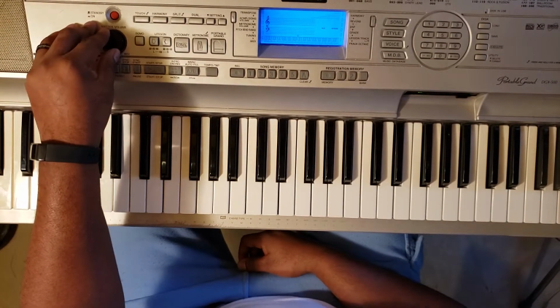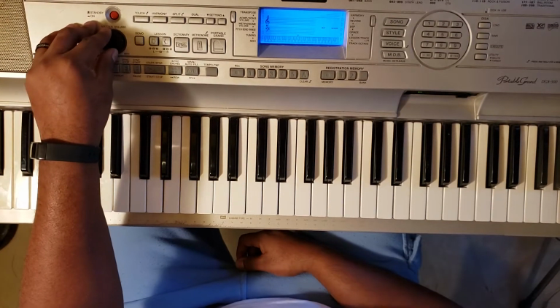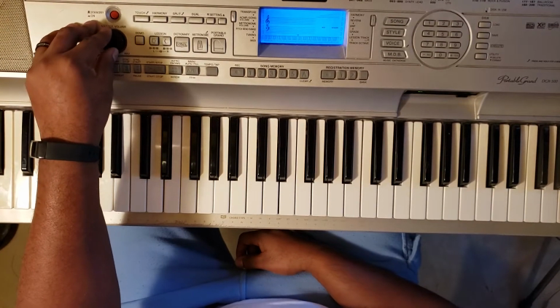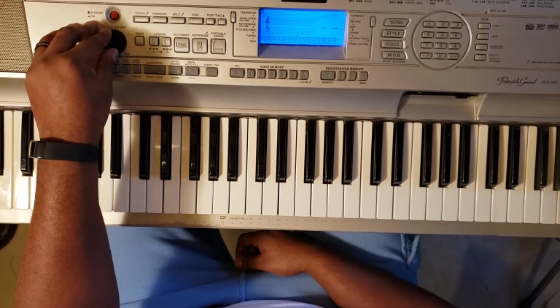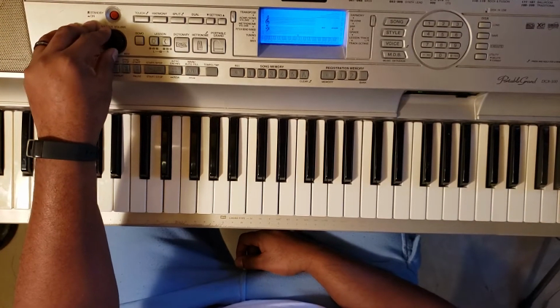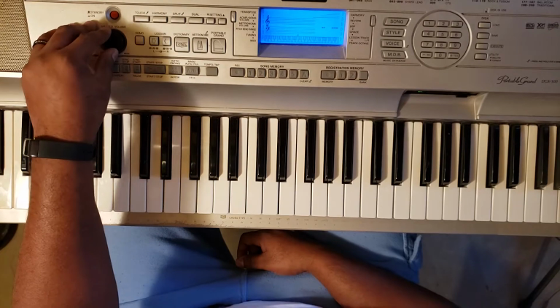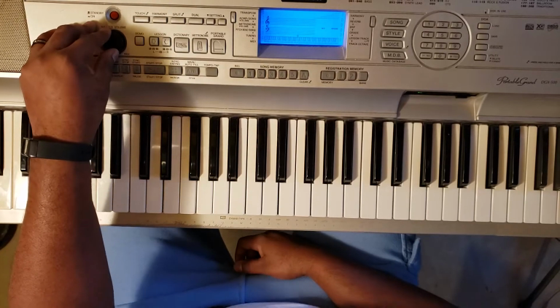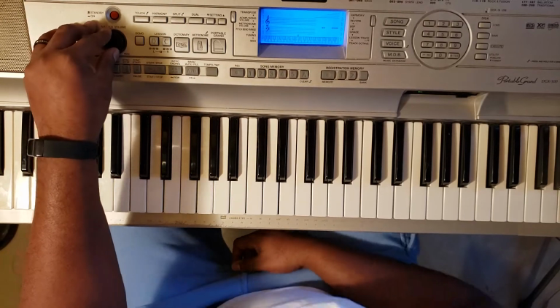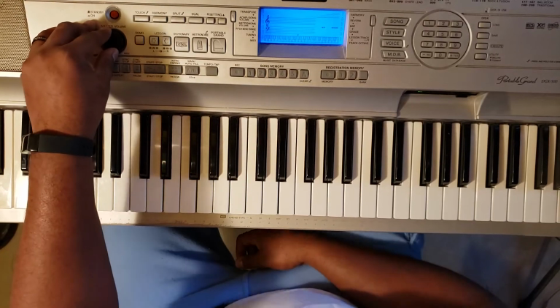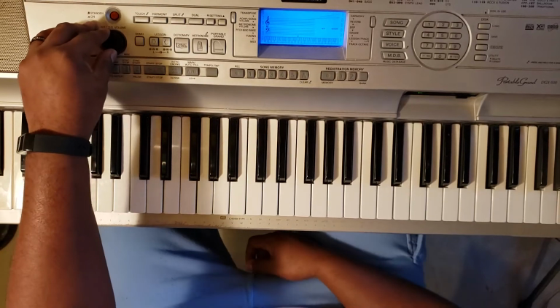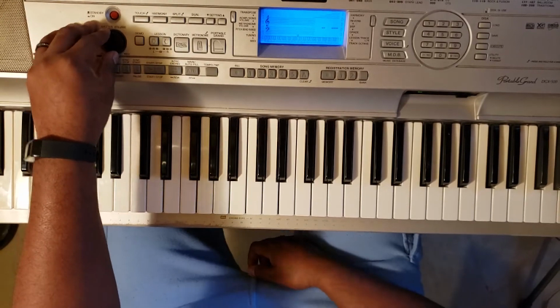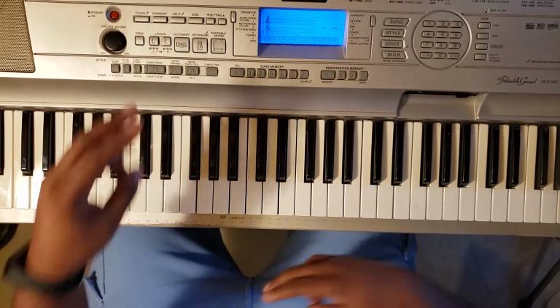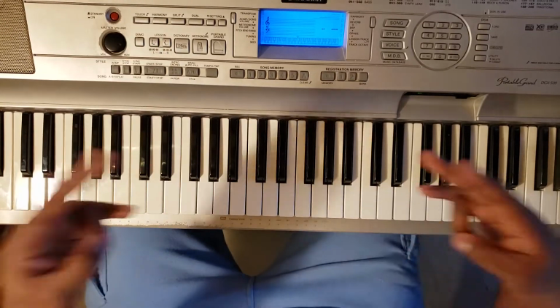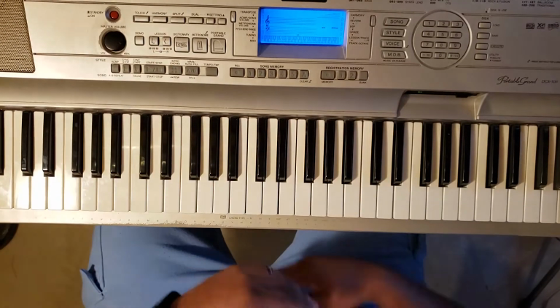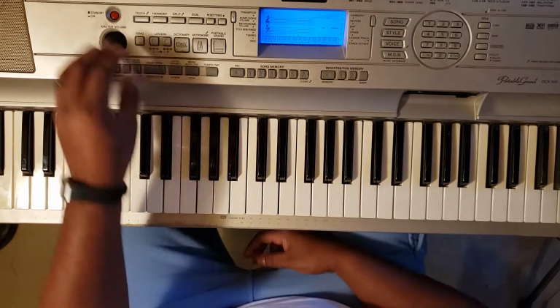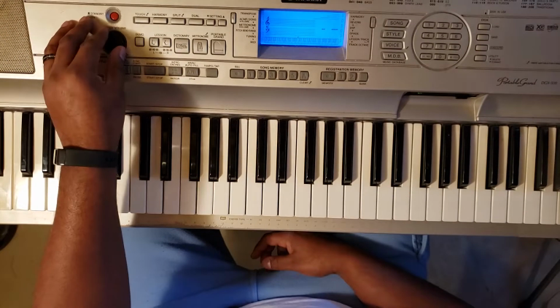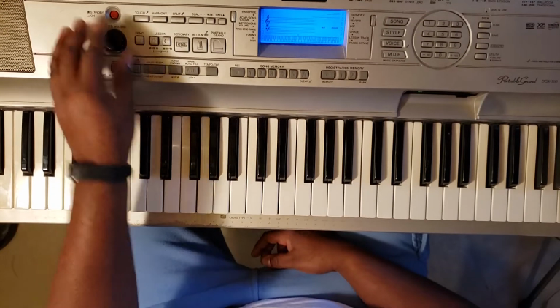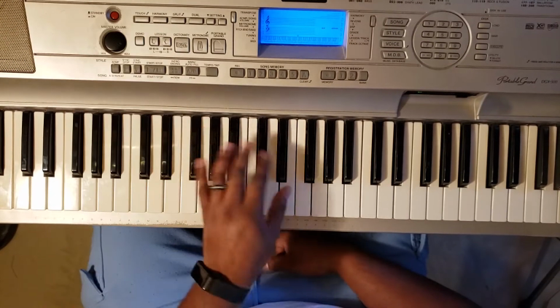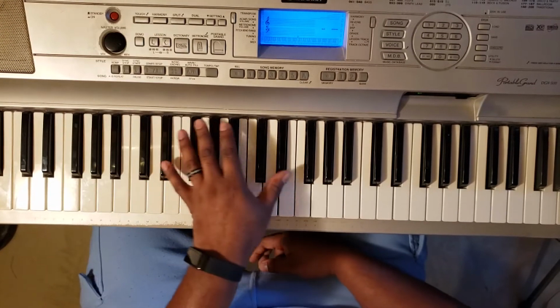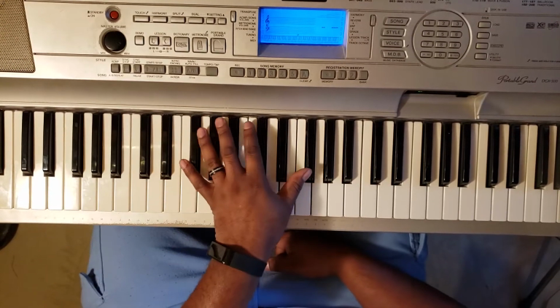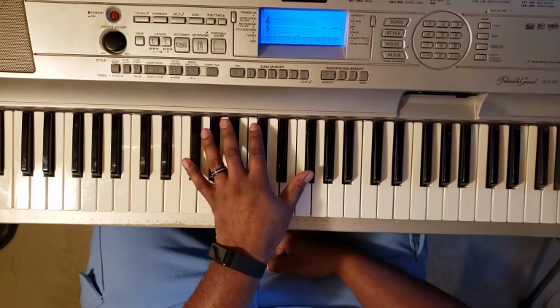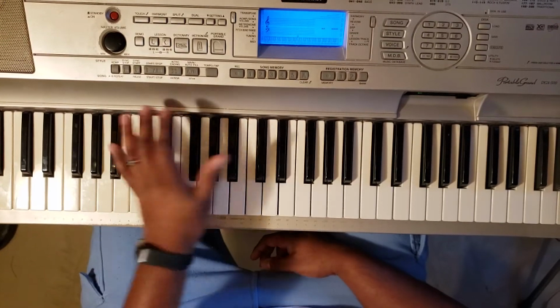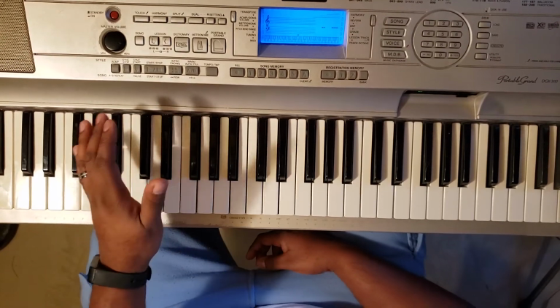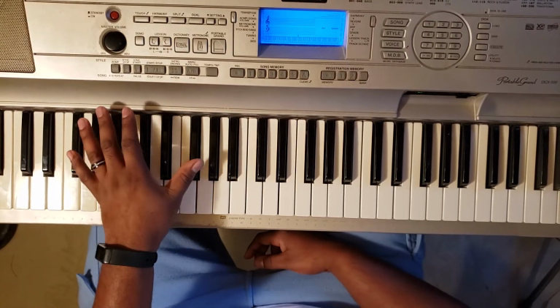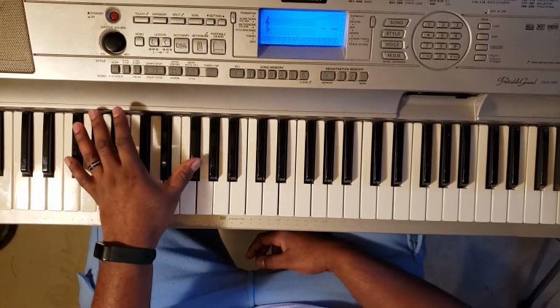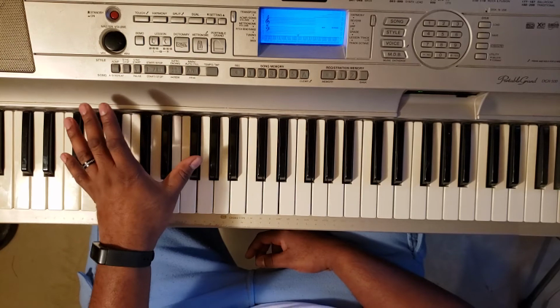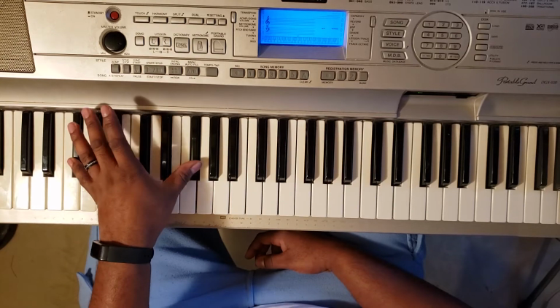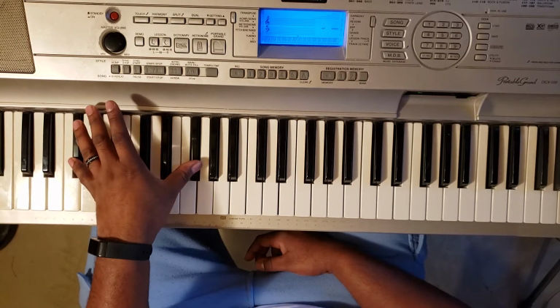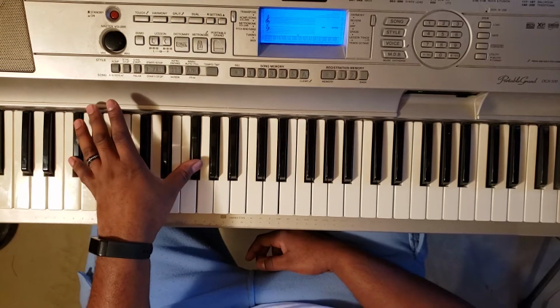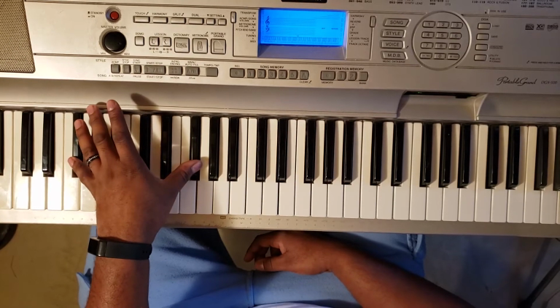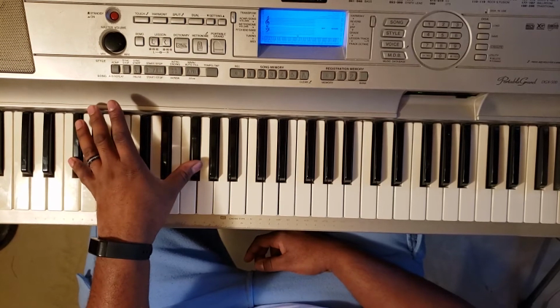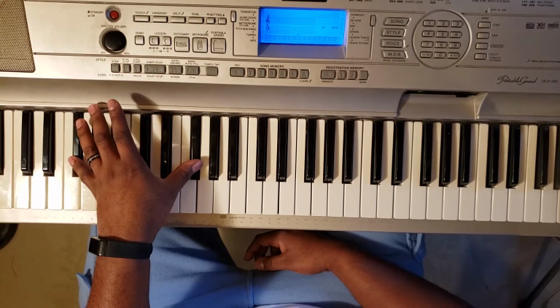That's what it's all about, right? Music moving — that's what it's about. So what you're gonna do is hit with your left hand a G flat.